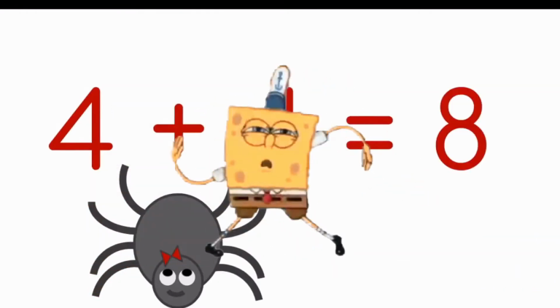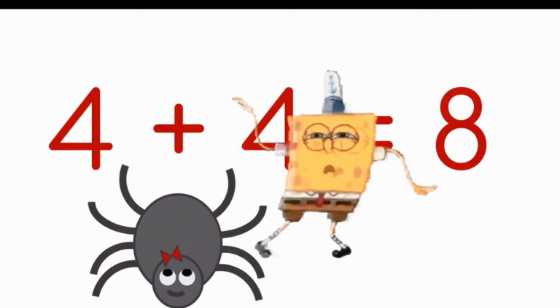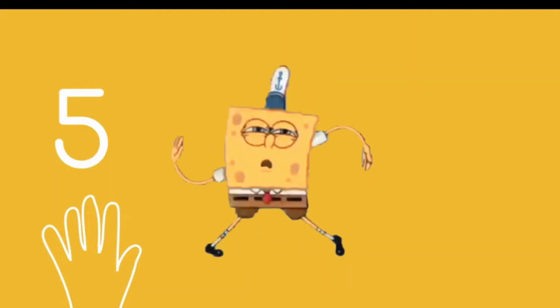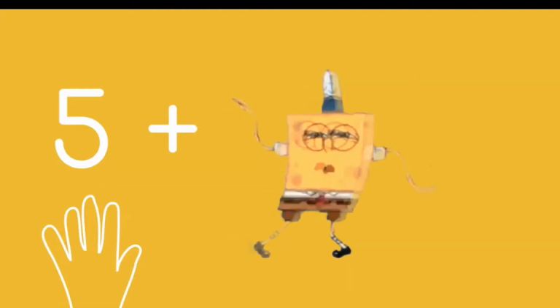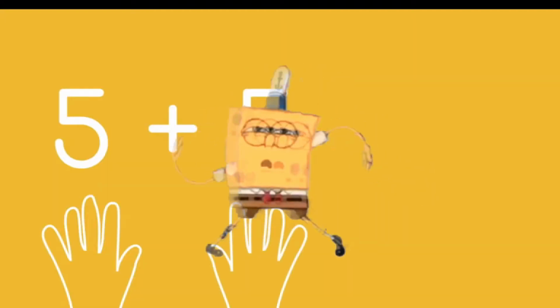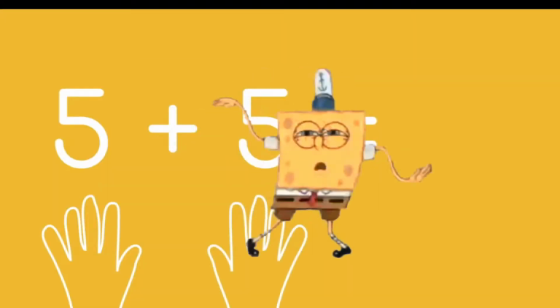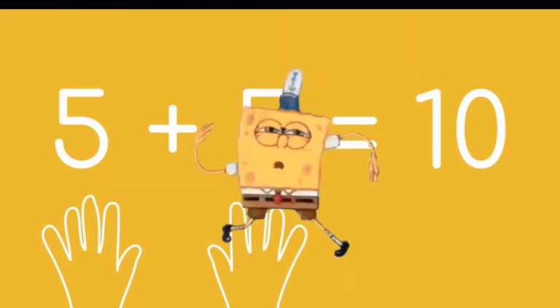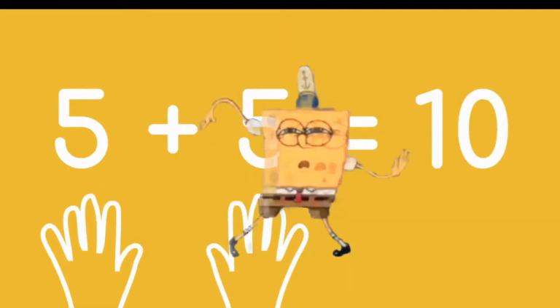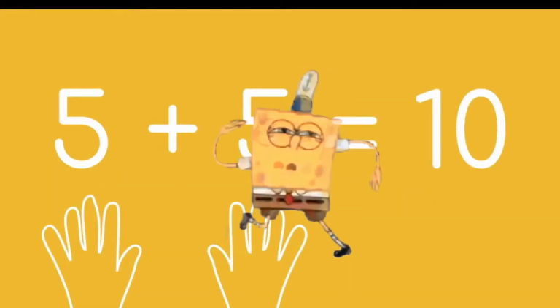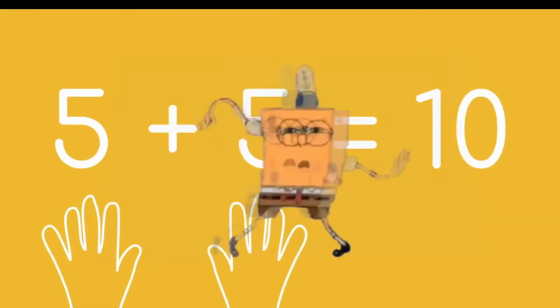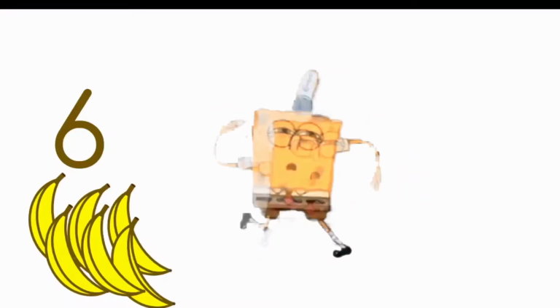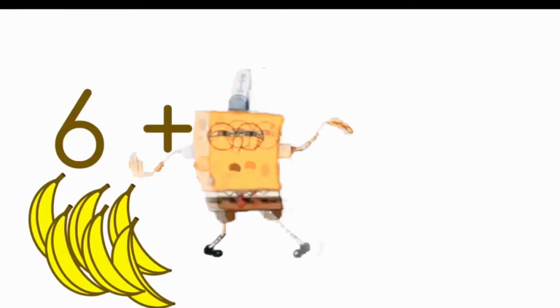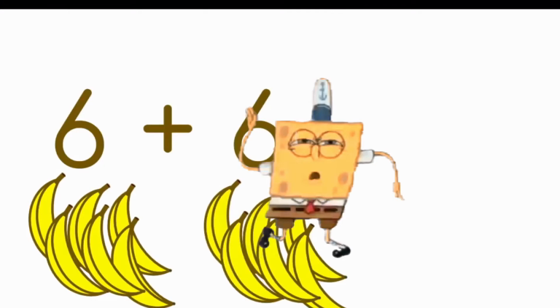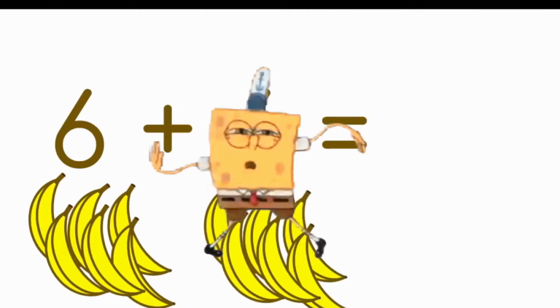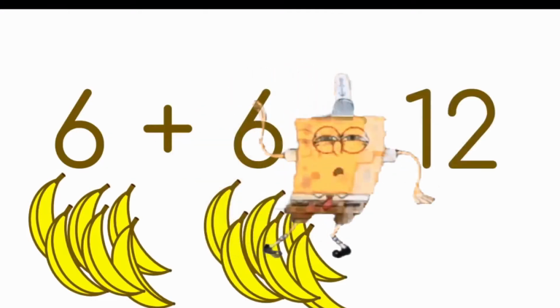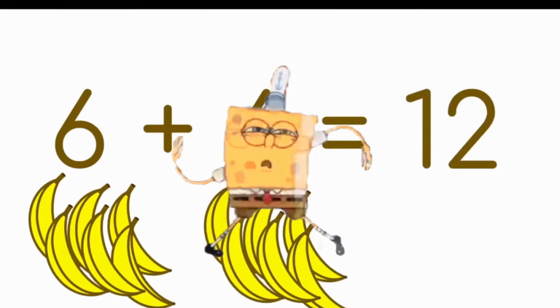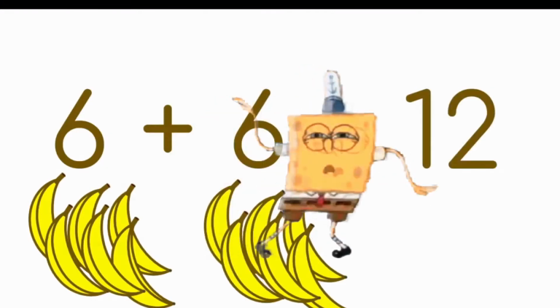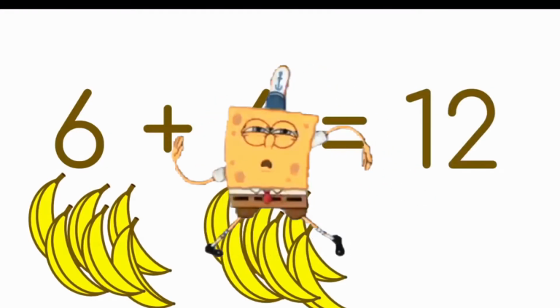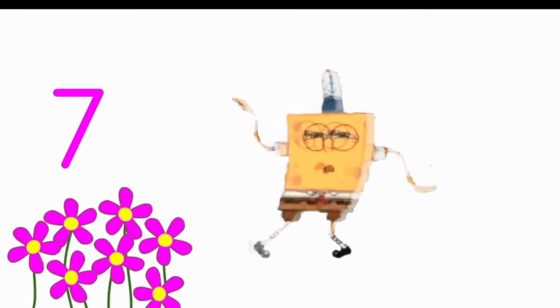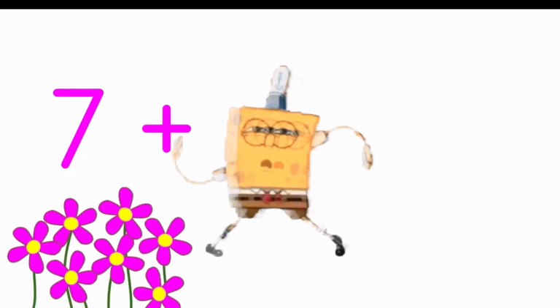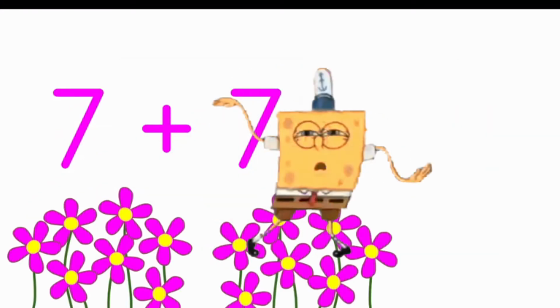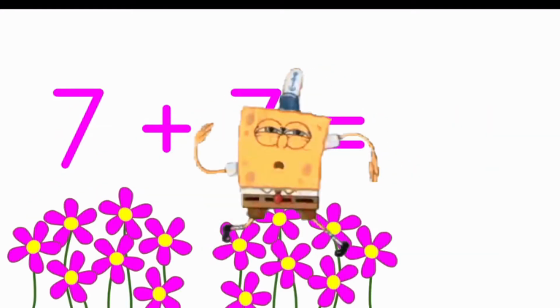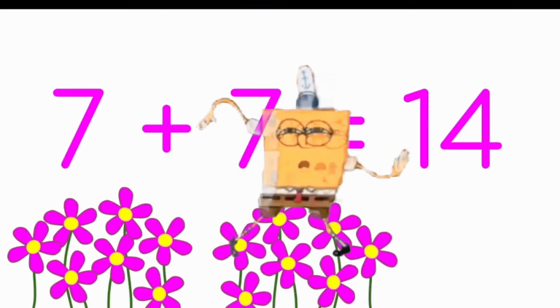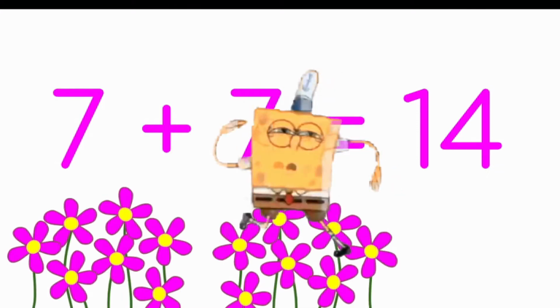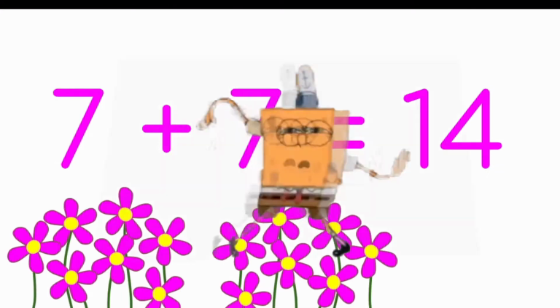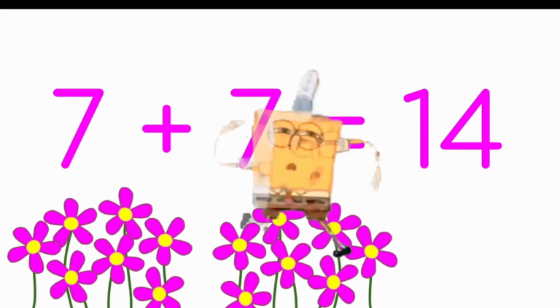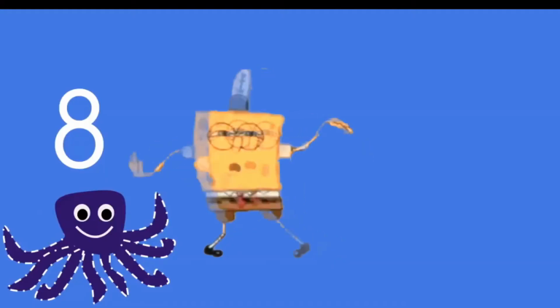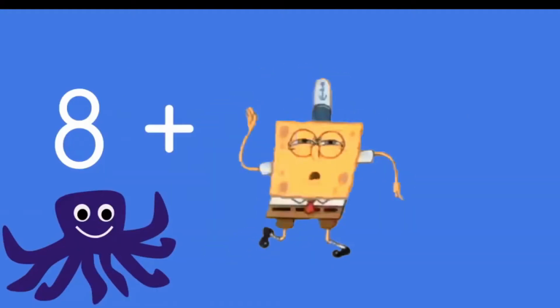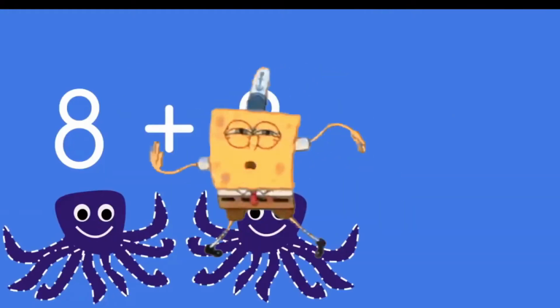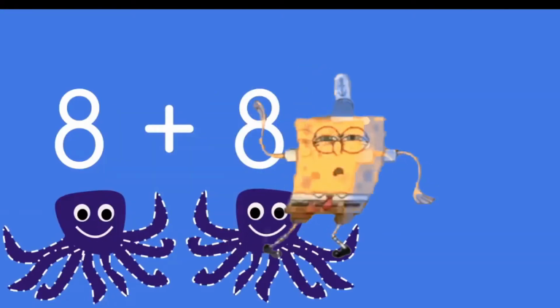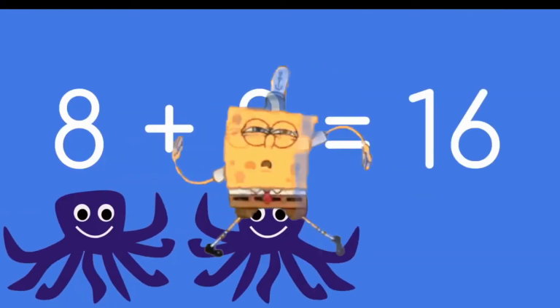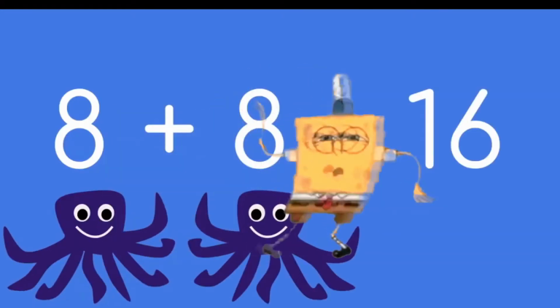5 plus 5 is 10, my friend. 6 plus 6 is 12. 7 and 7 make 14. 8 plus 8 is 16.